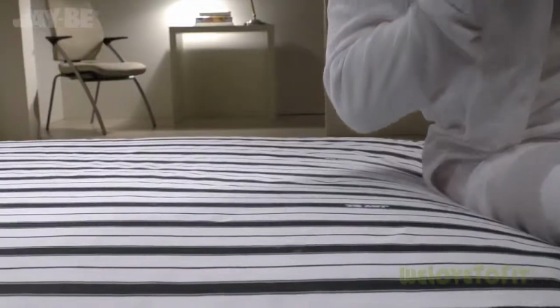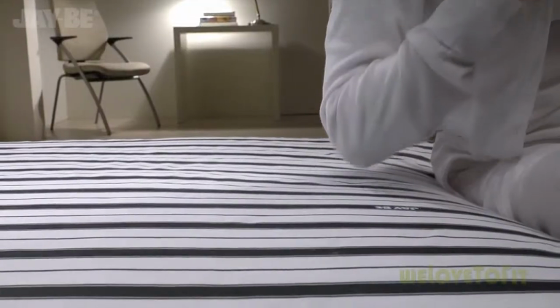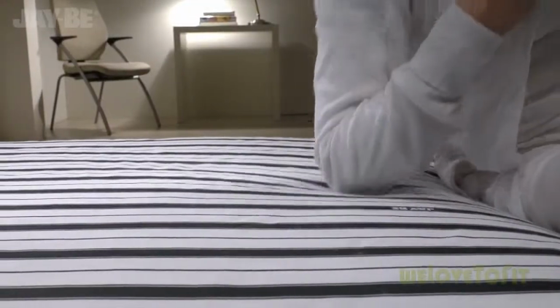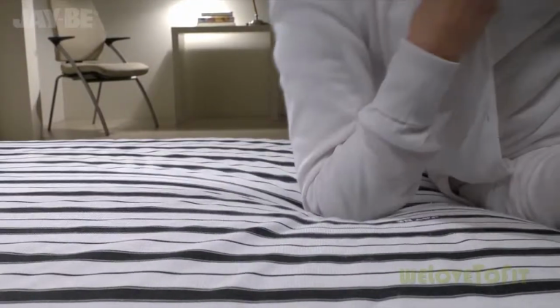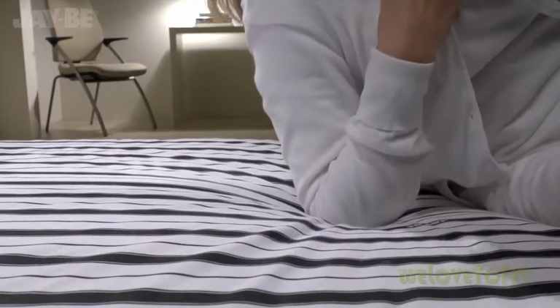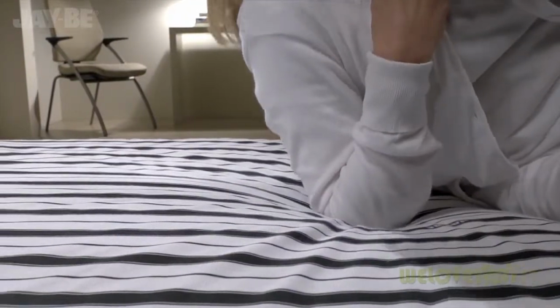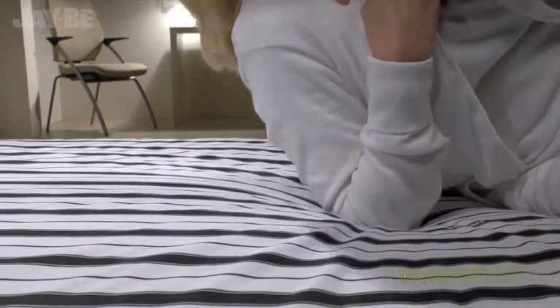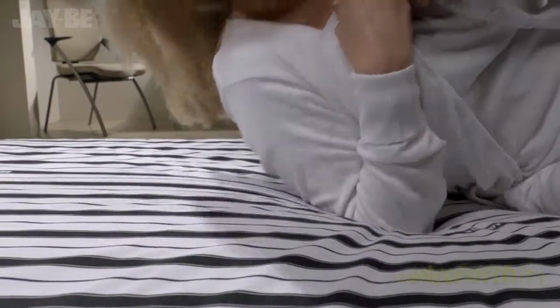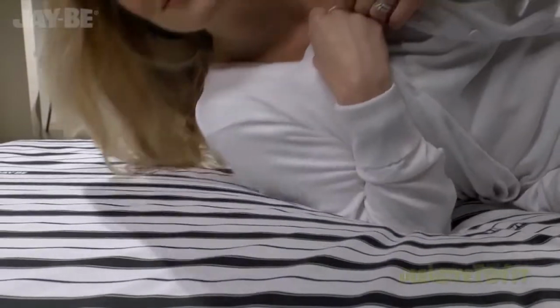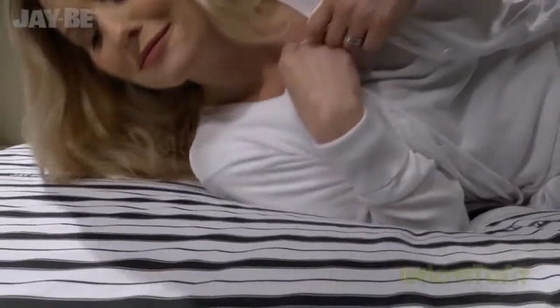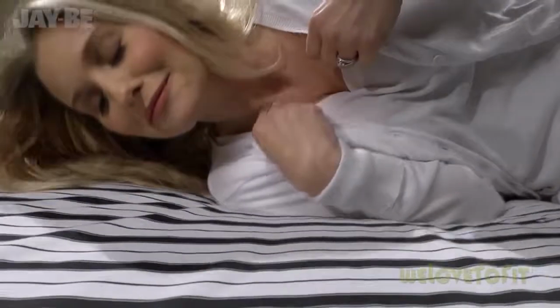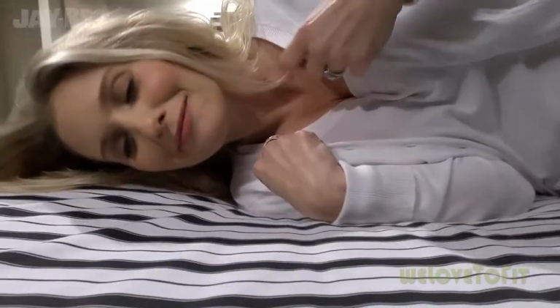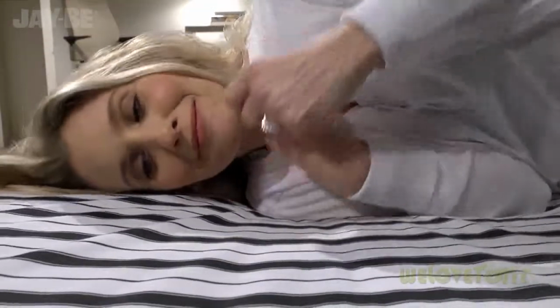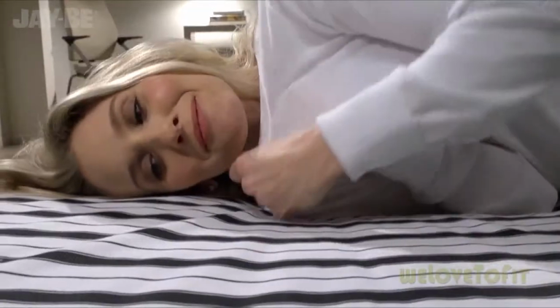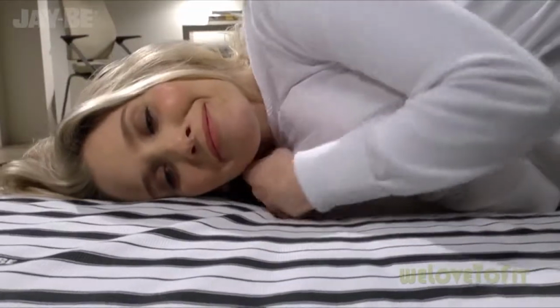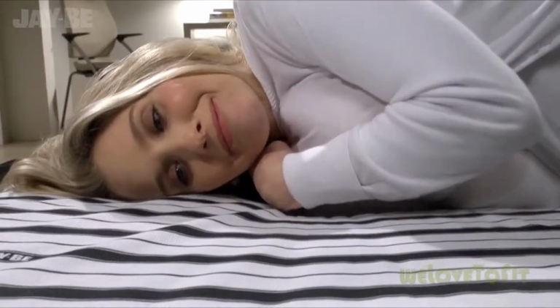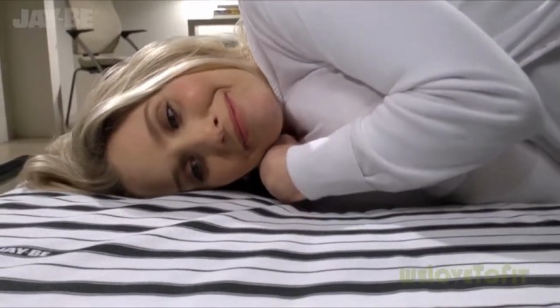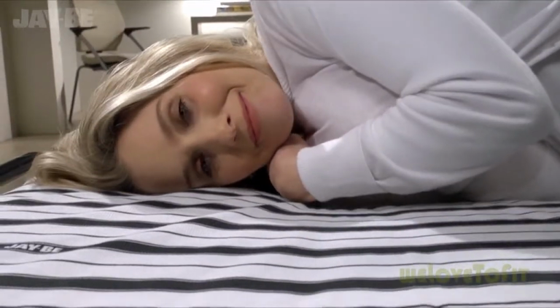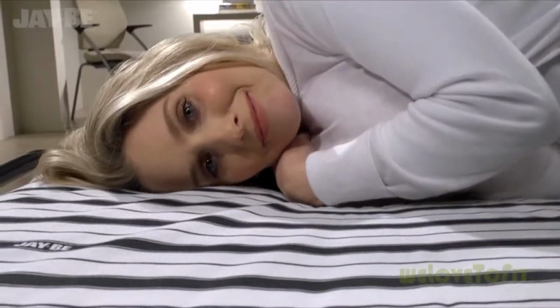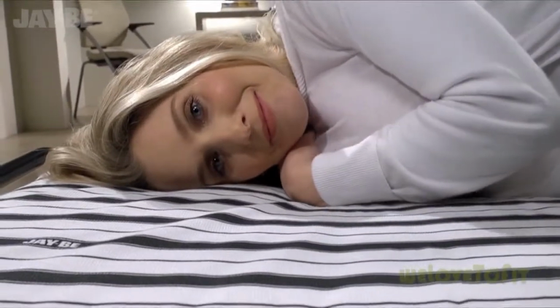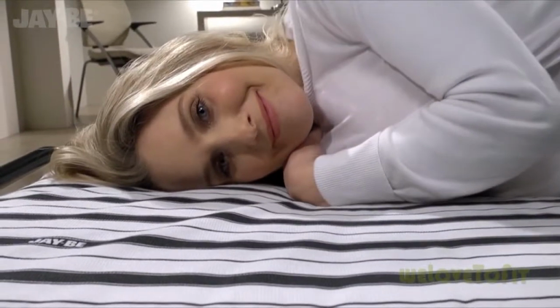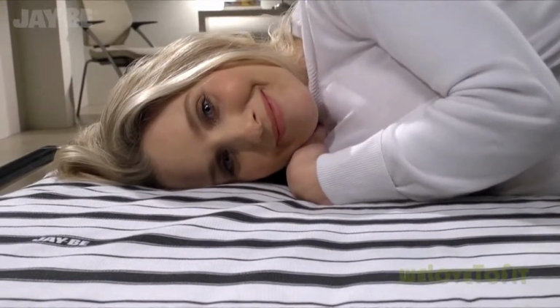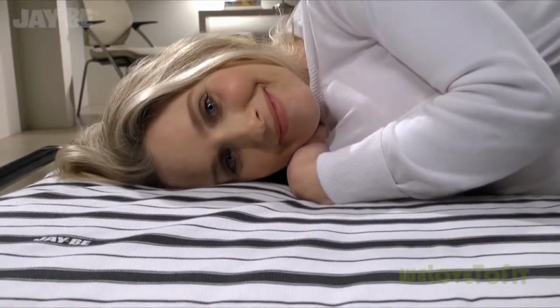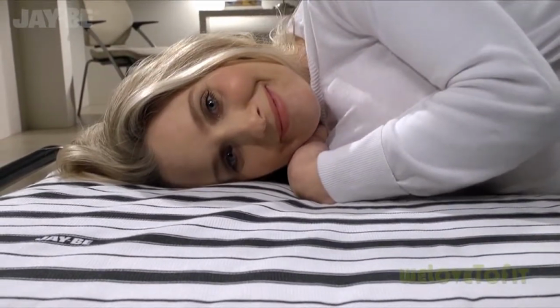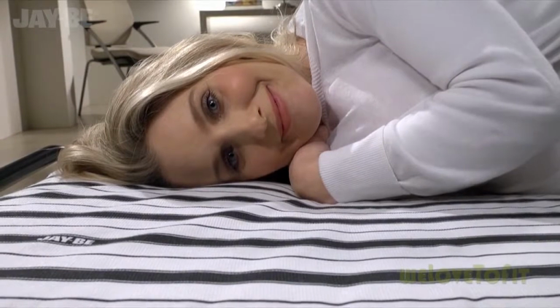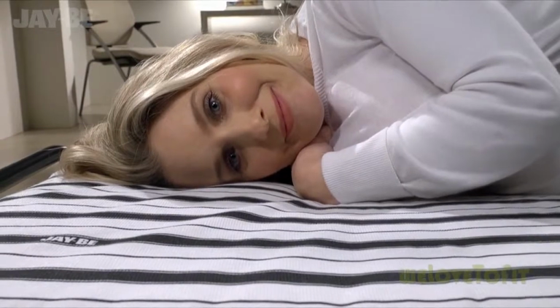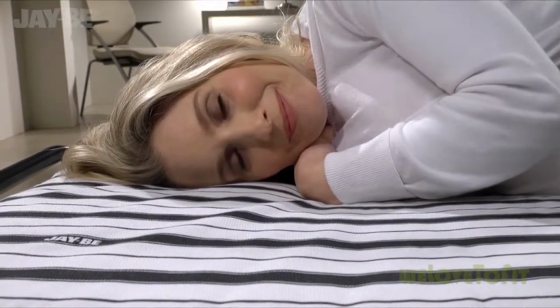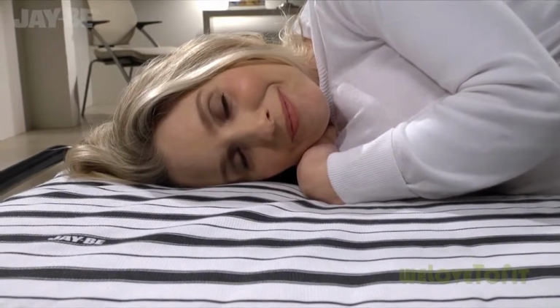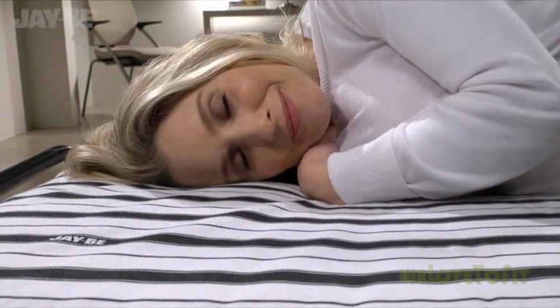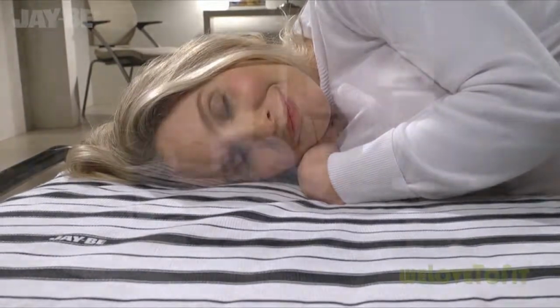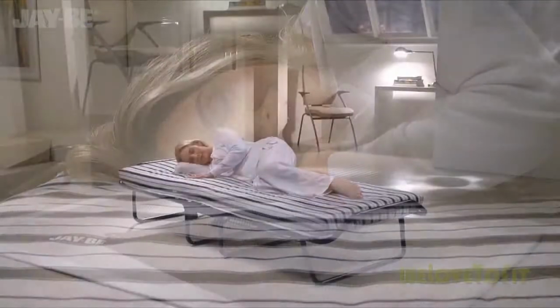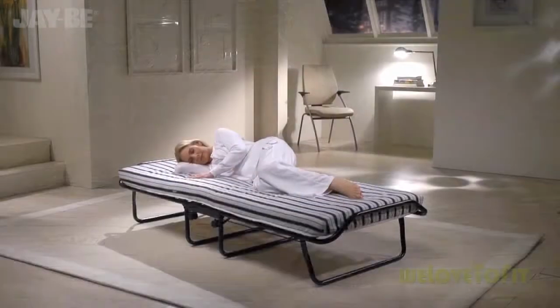The mattress is made with the latest dual density airflow fibre. The airflow fibre allows the mattress to breathe, so you can treat your guests to a fresh and comfortable night's sleep.